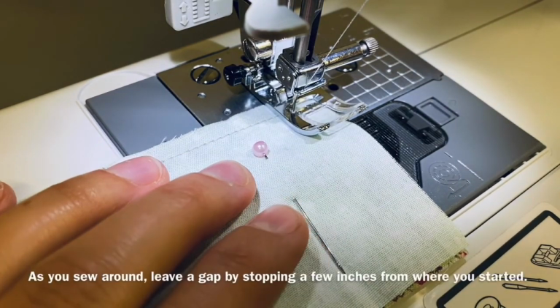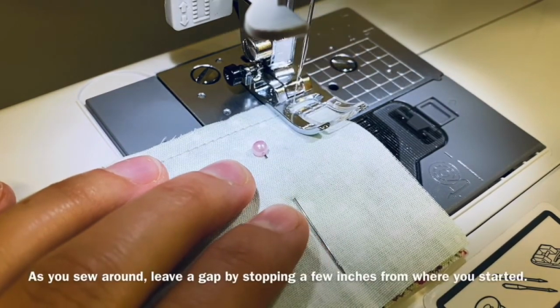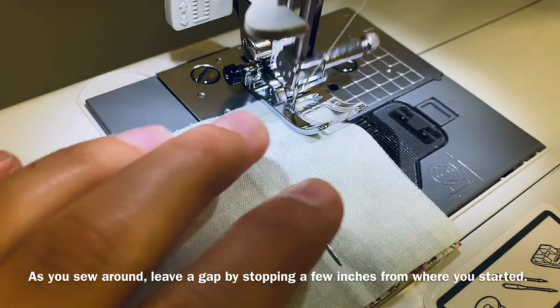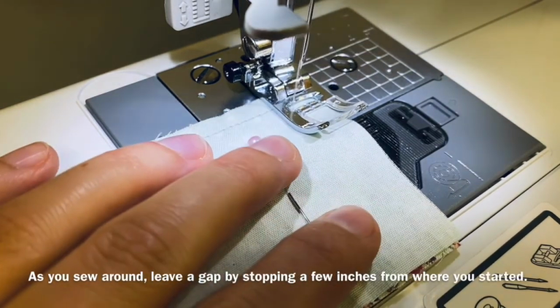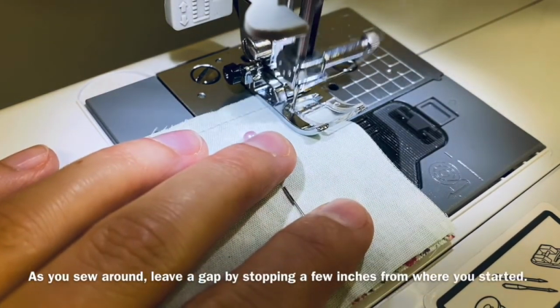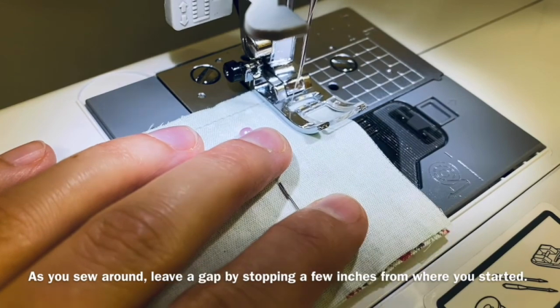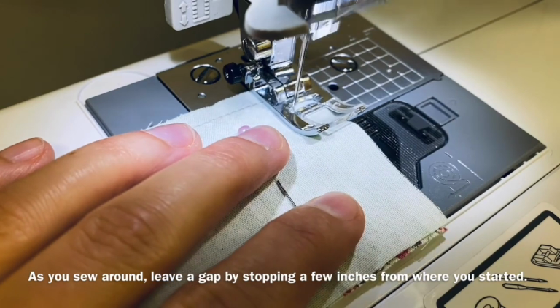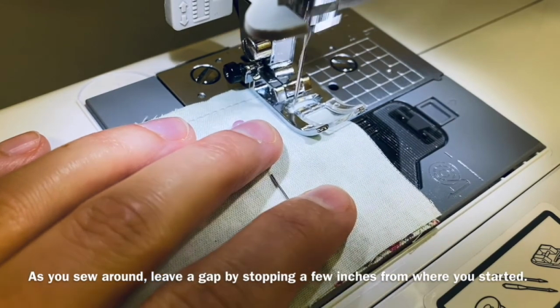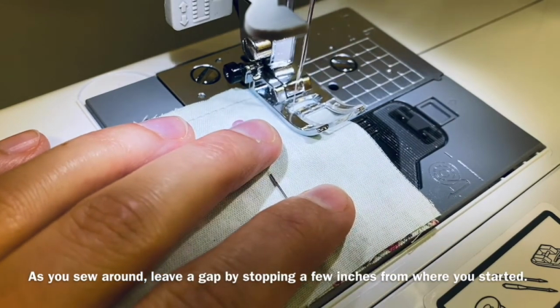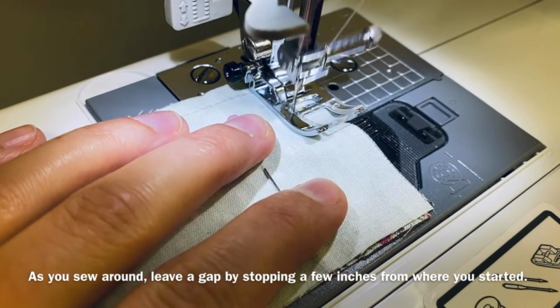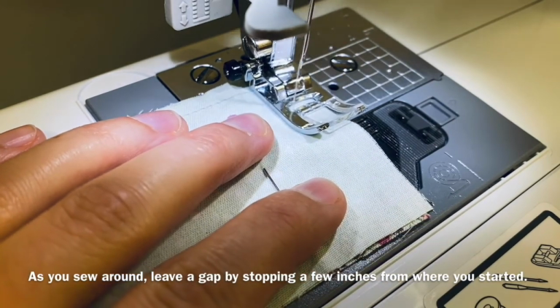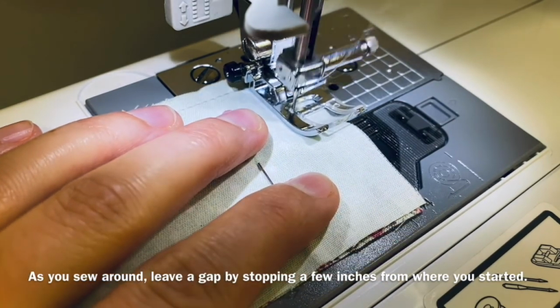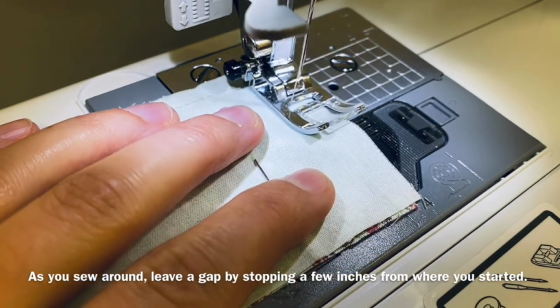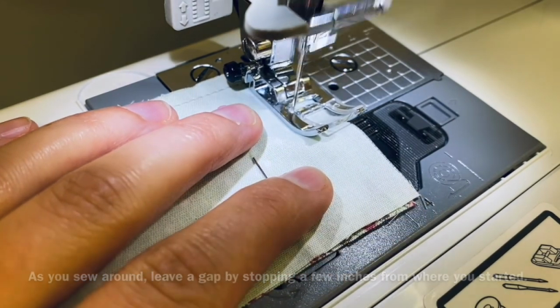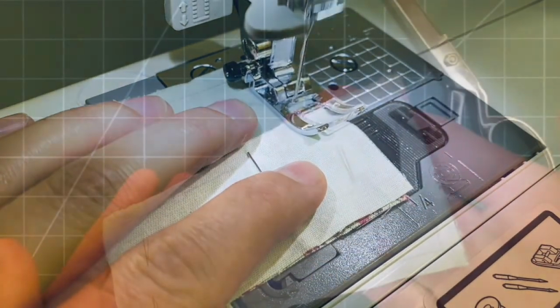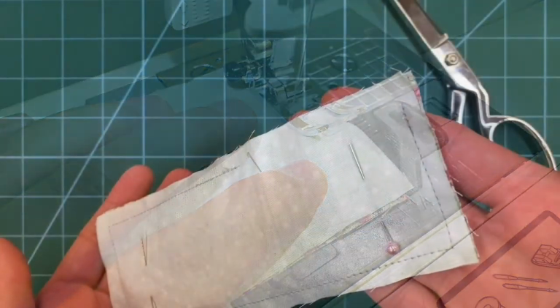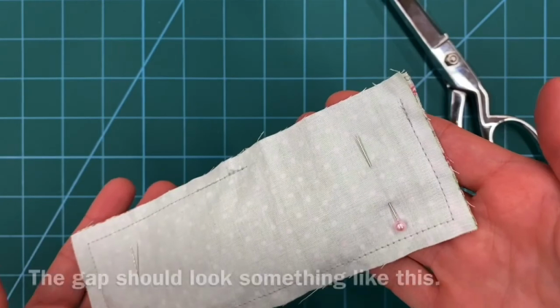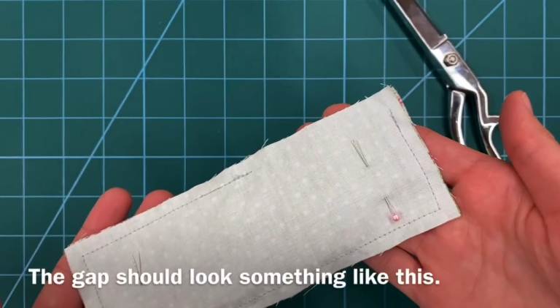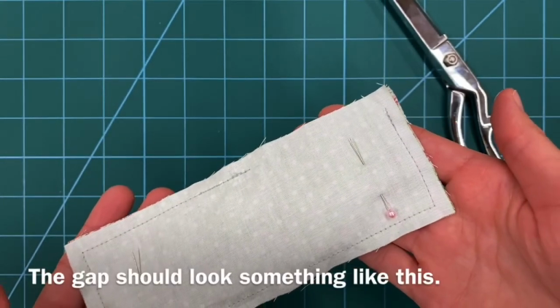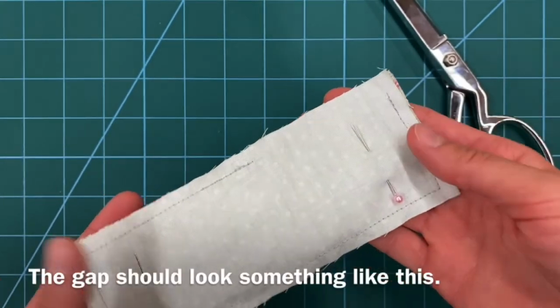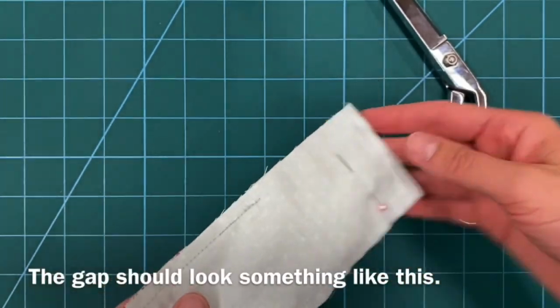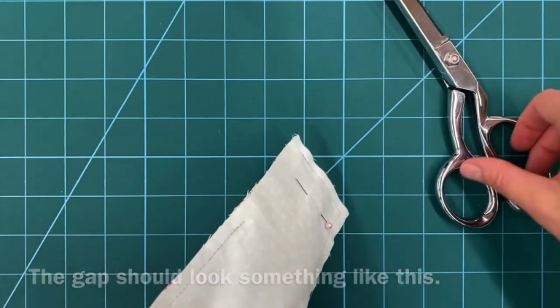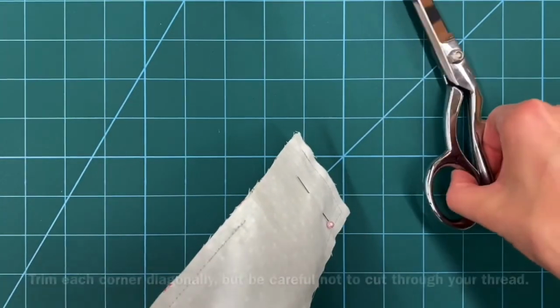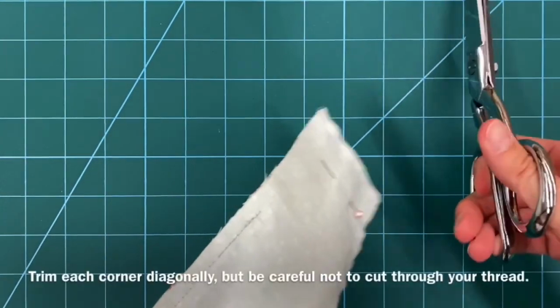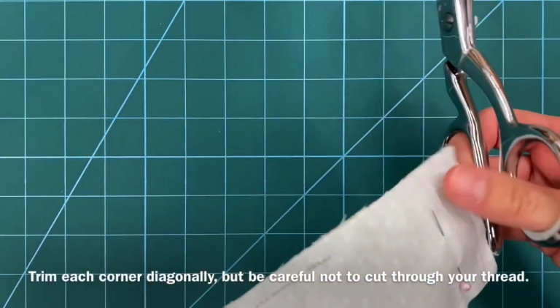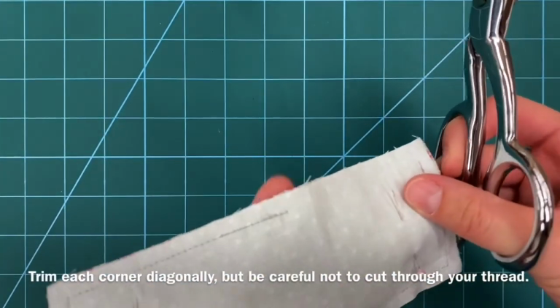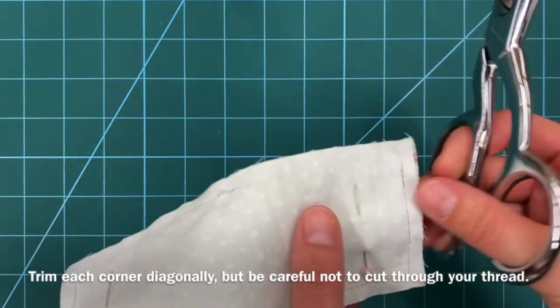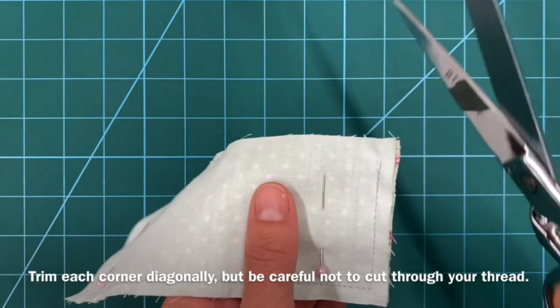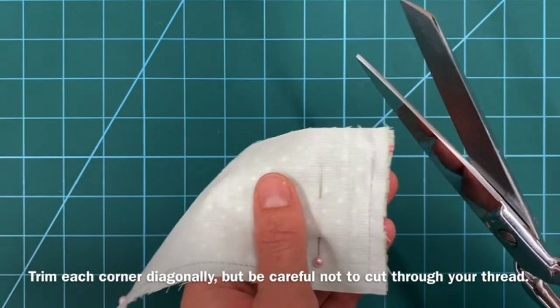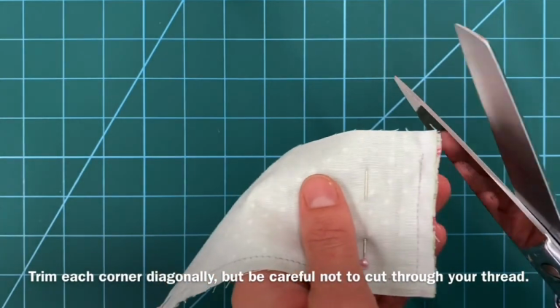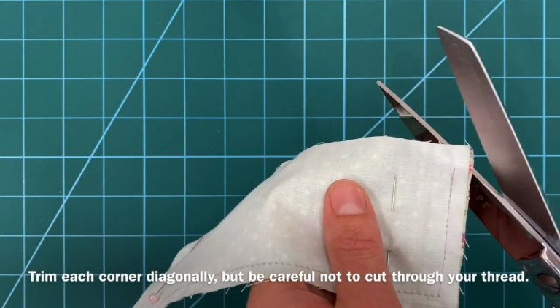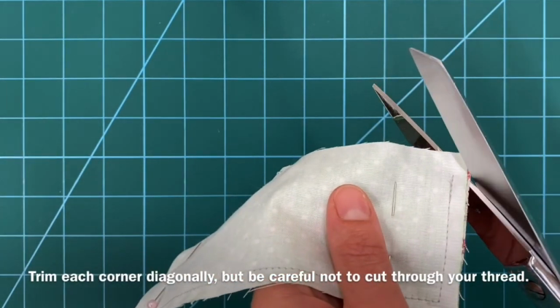As you sew around, leave a gap by stopping a few inches from where you started. The gap should look something like this. Trim each corner diagonally, but be careful not to cut through your thread.